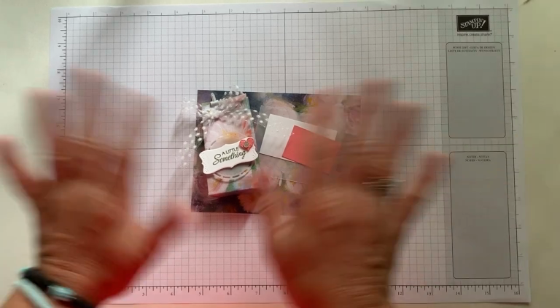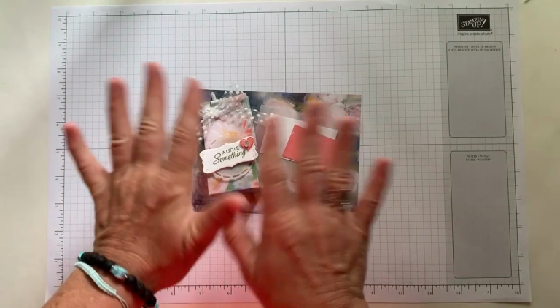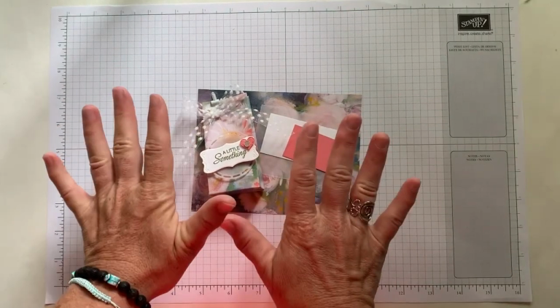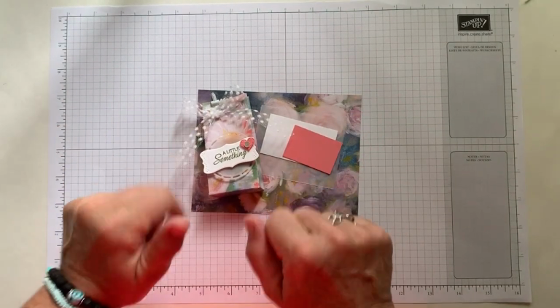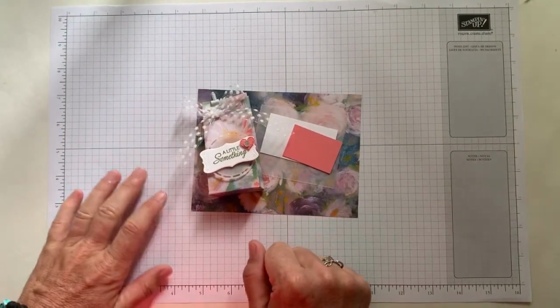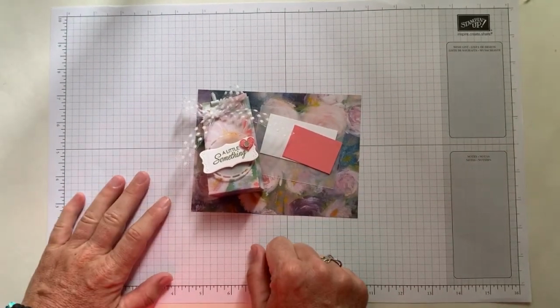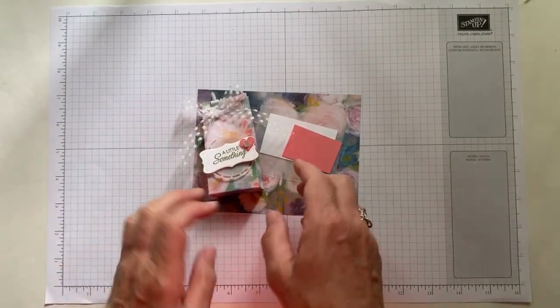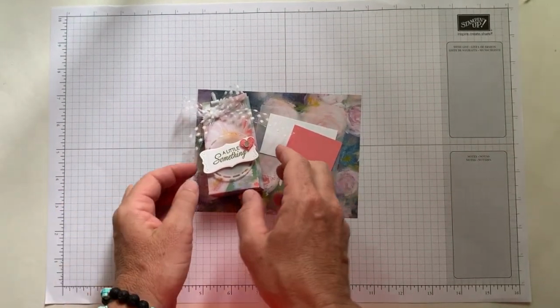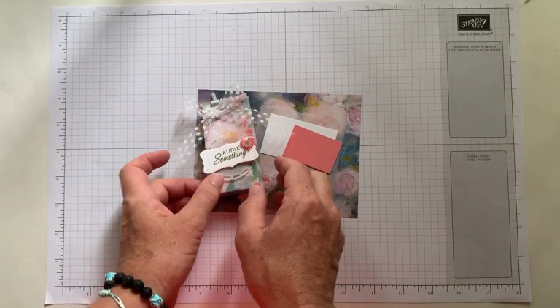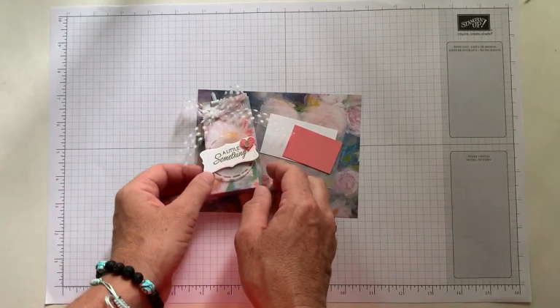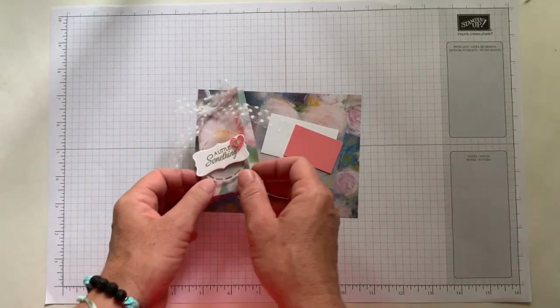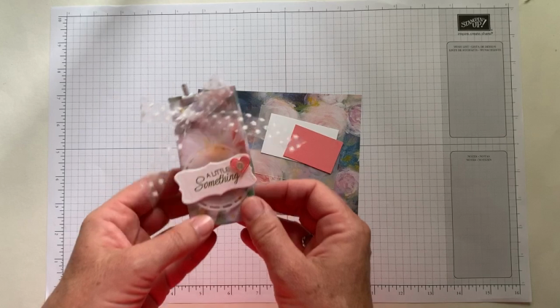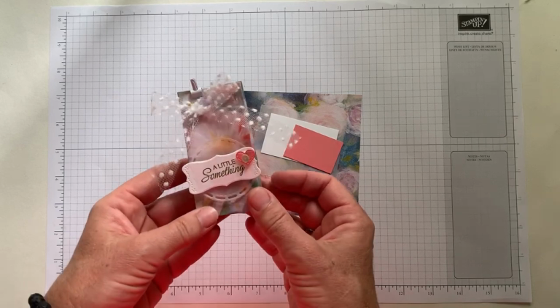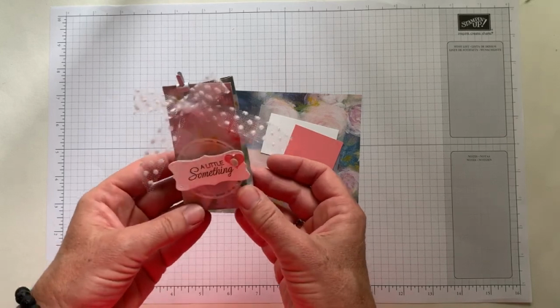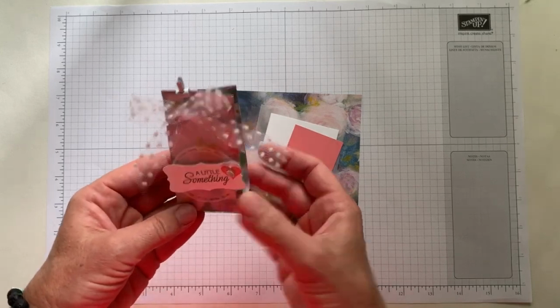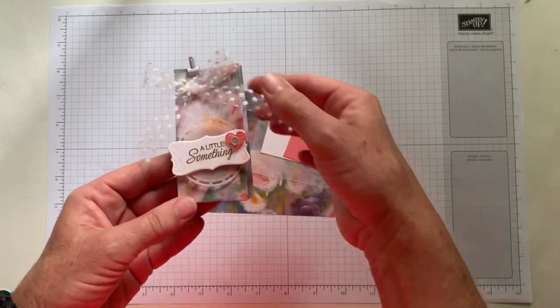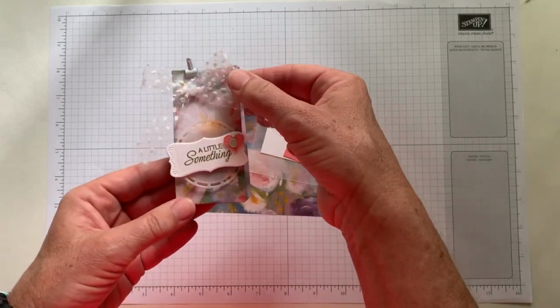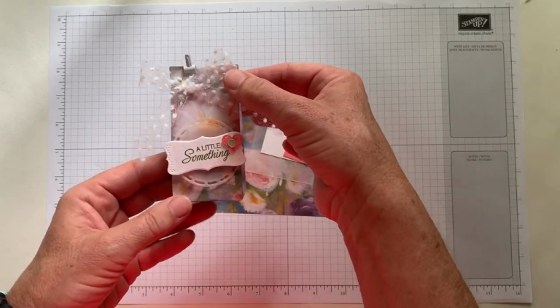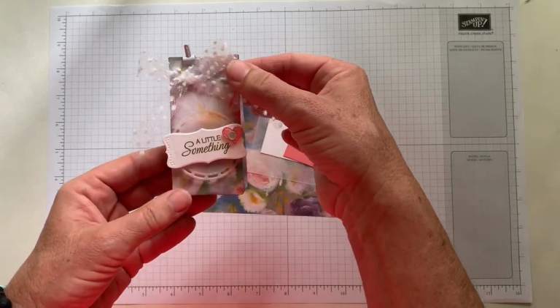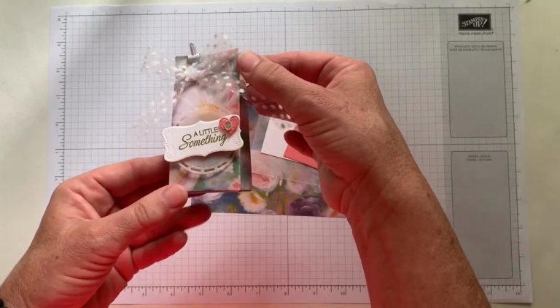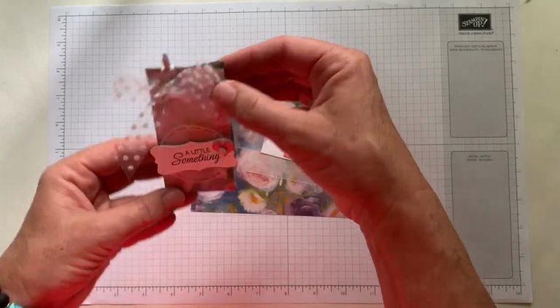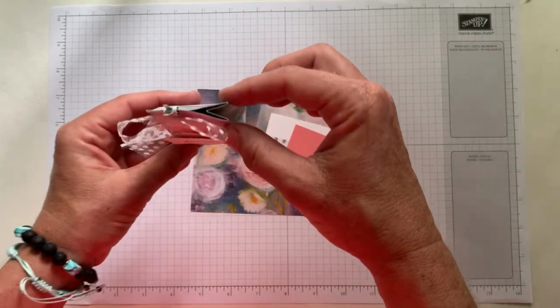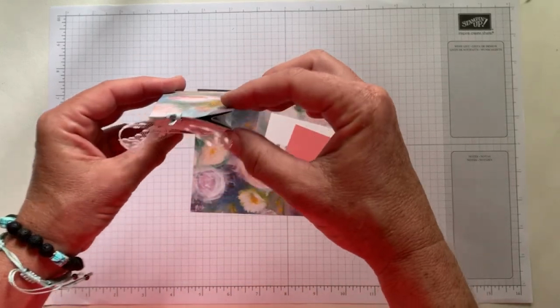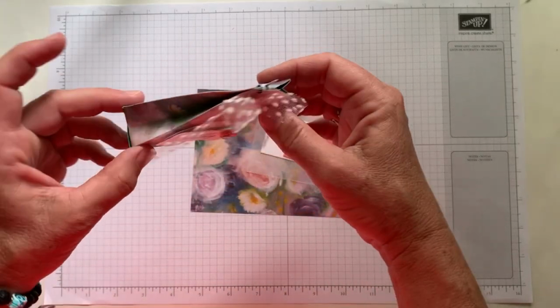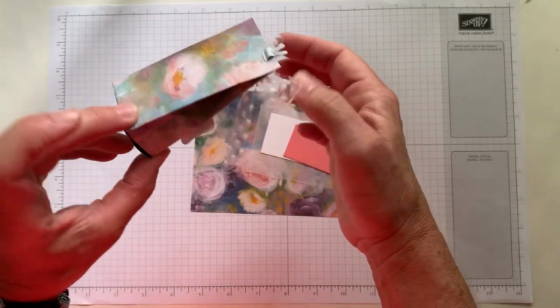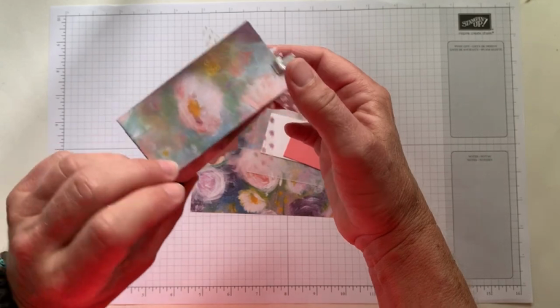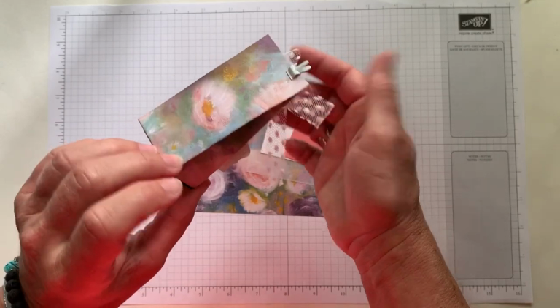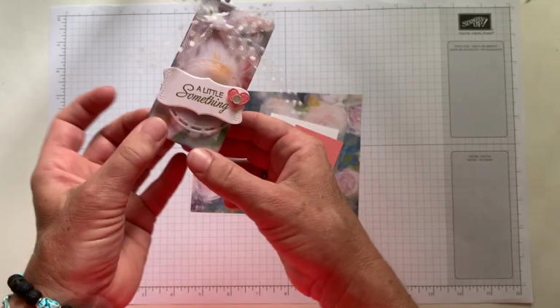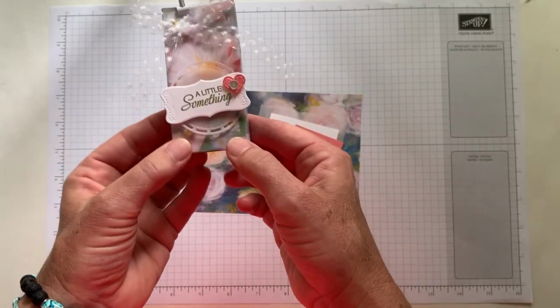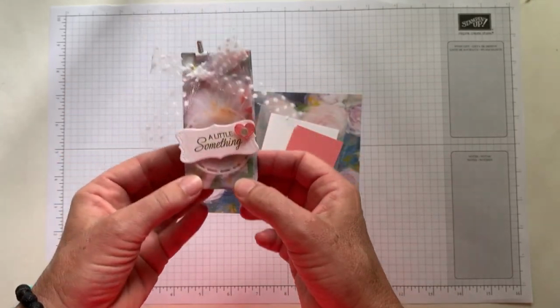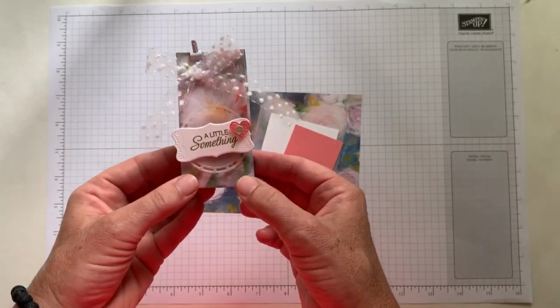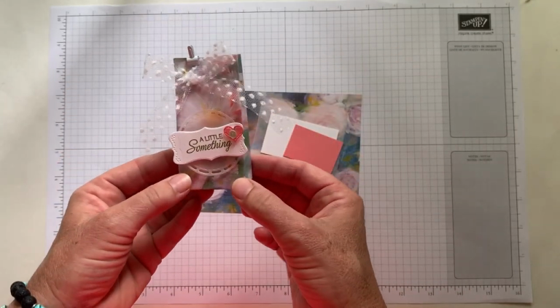Hello friends, it's Amy Ferlice at the Gathering Inkspiration Stamp Studio and today I want to show you how to make this super cute little treat box holder.